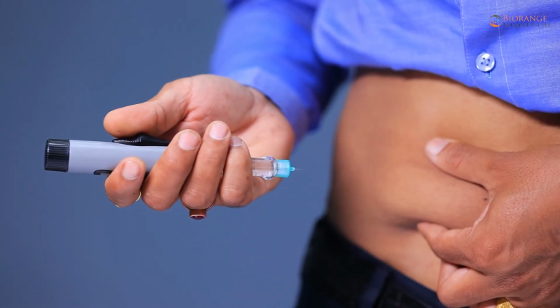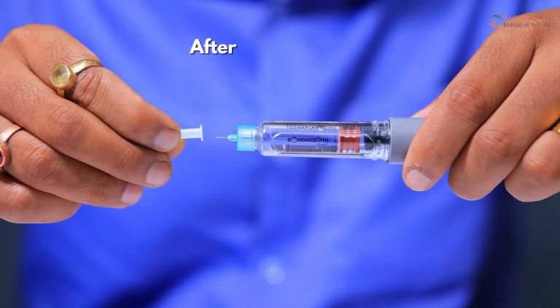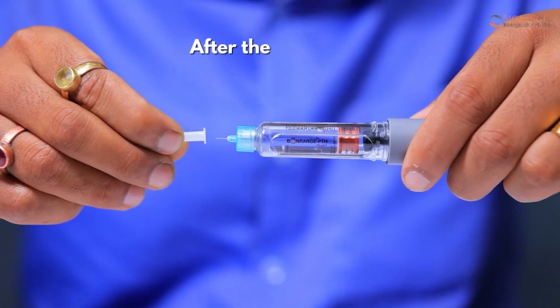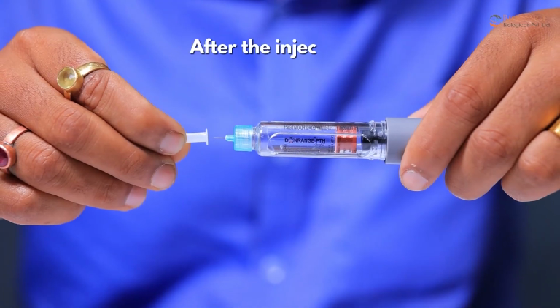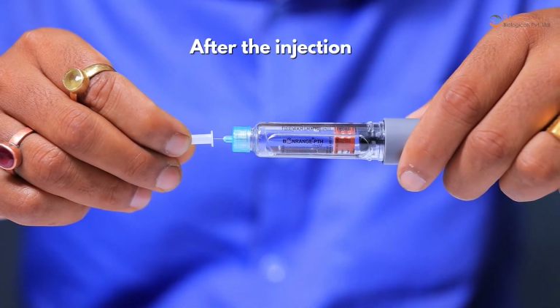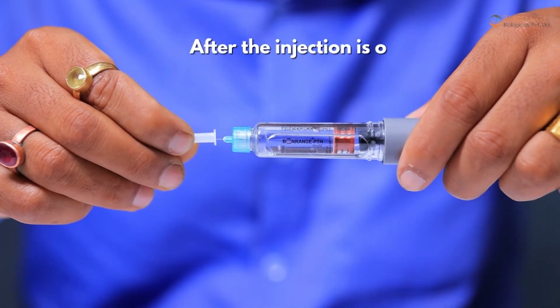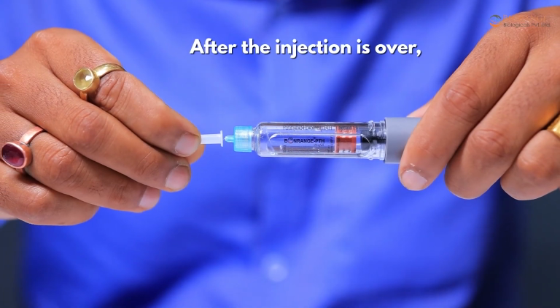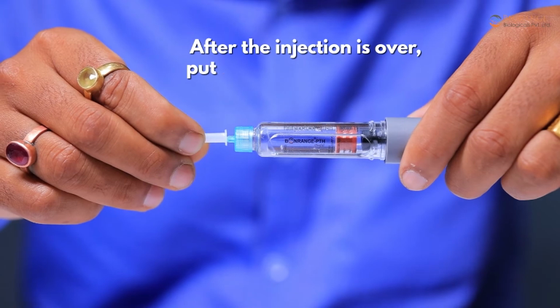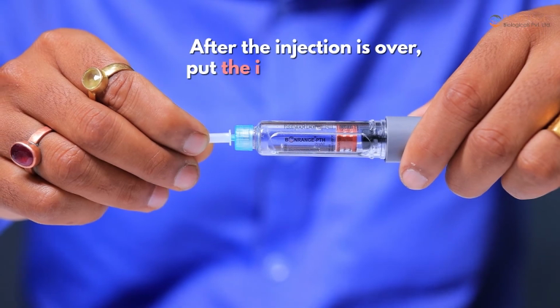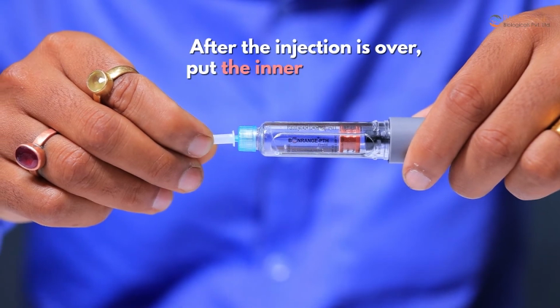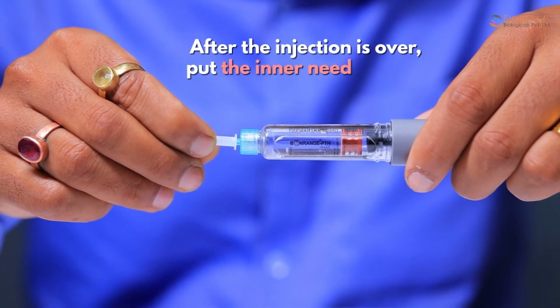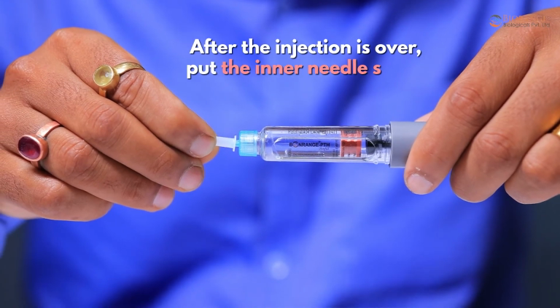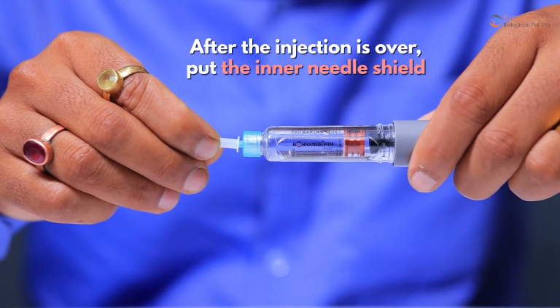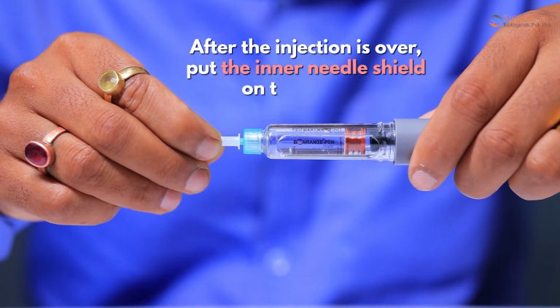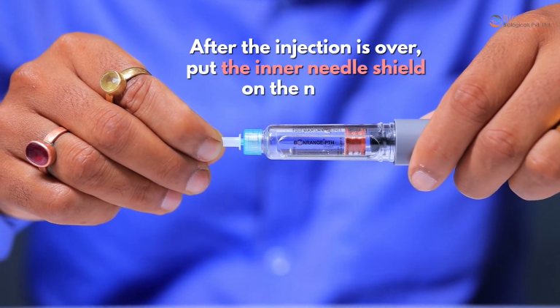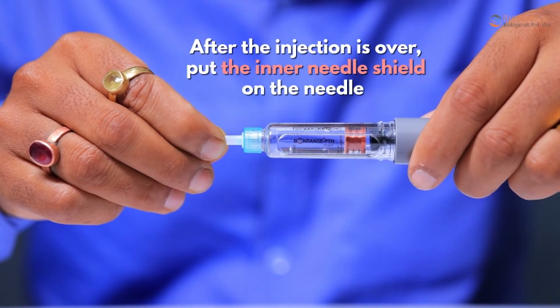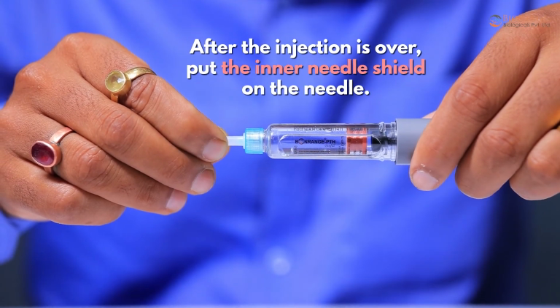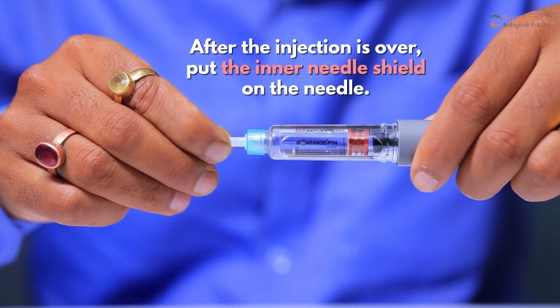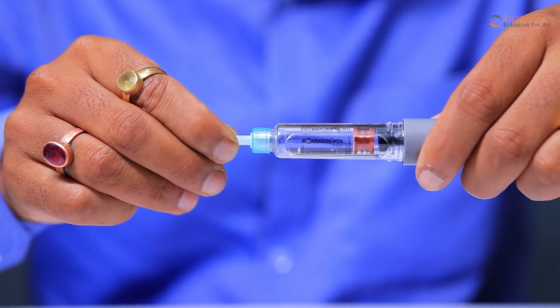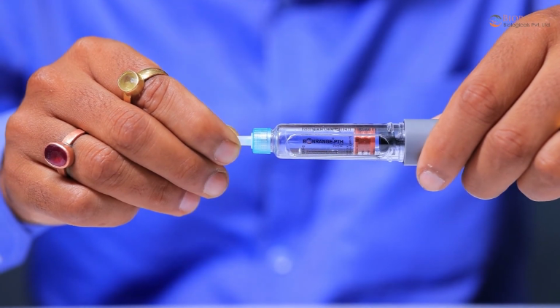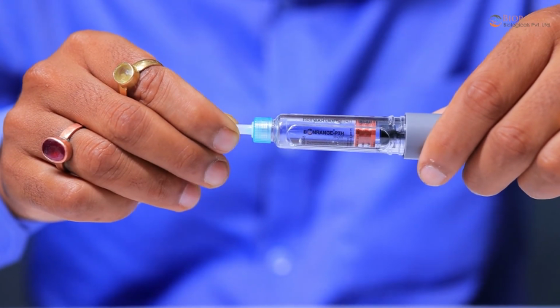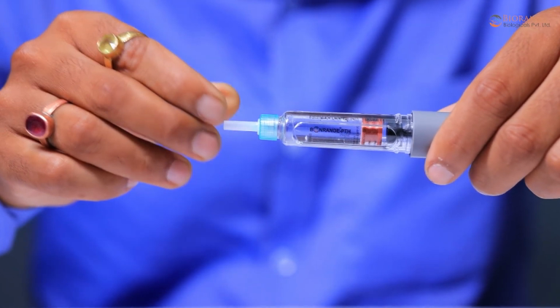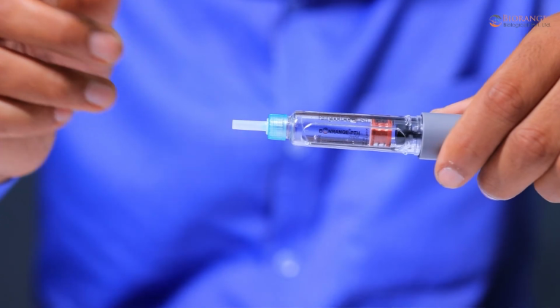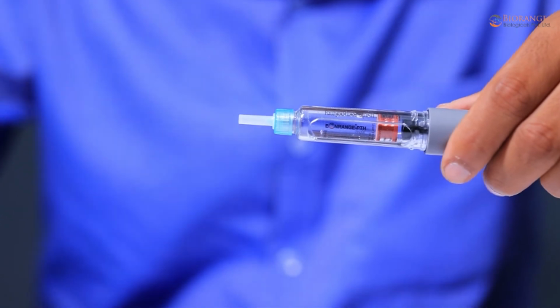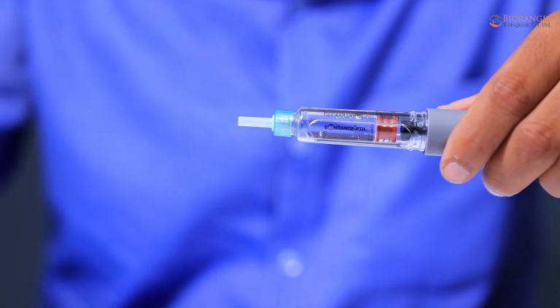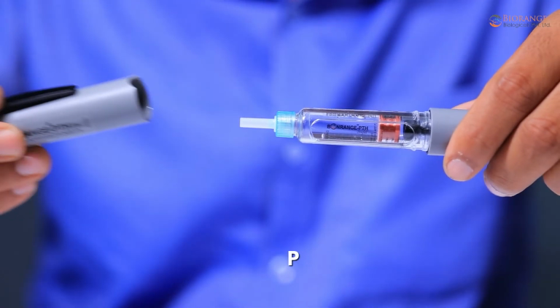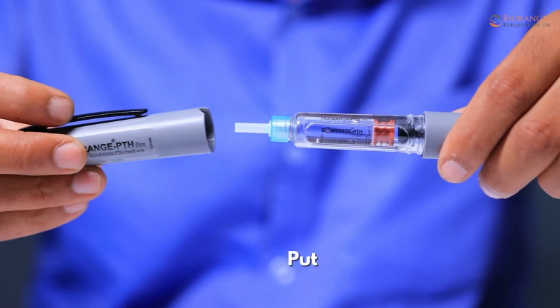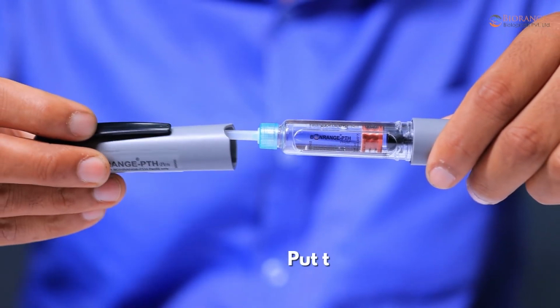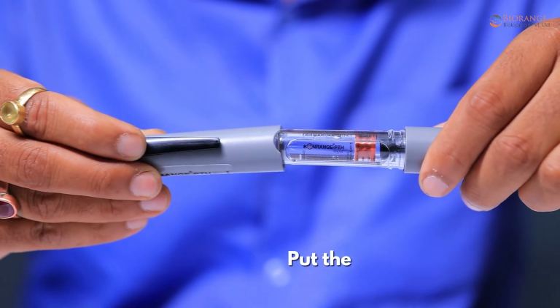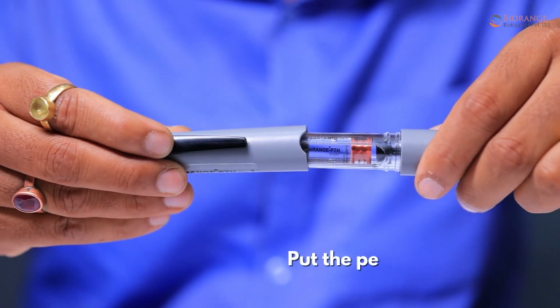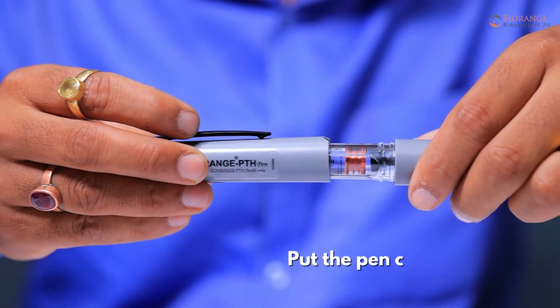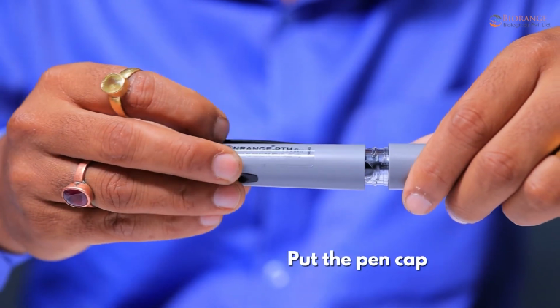After the injection is over, put the inner needle shield back on the needle, then put the pen cap back on.